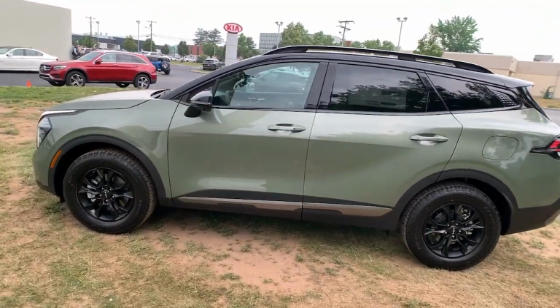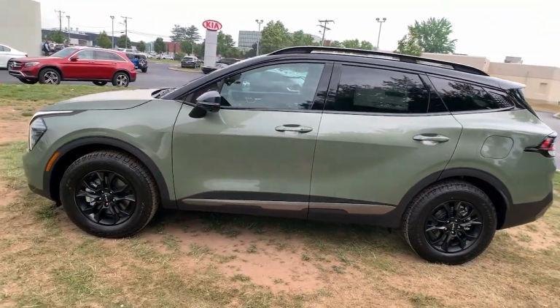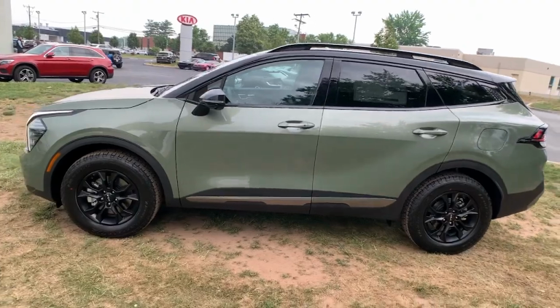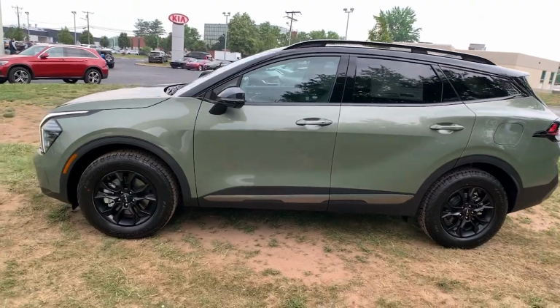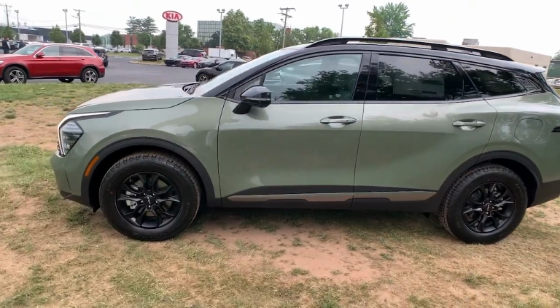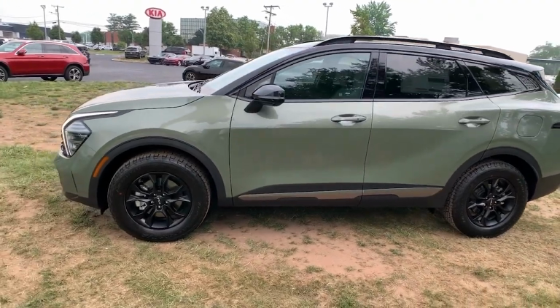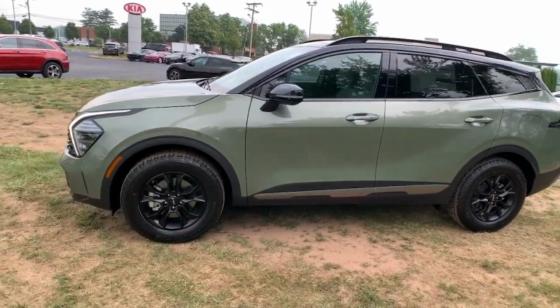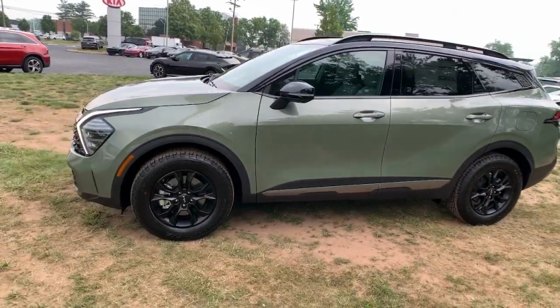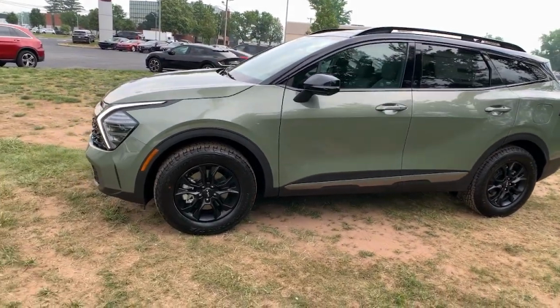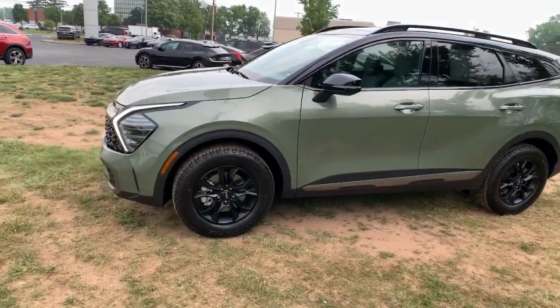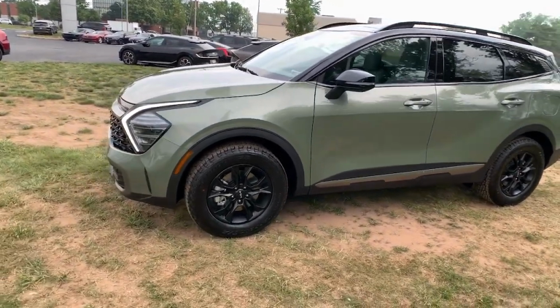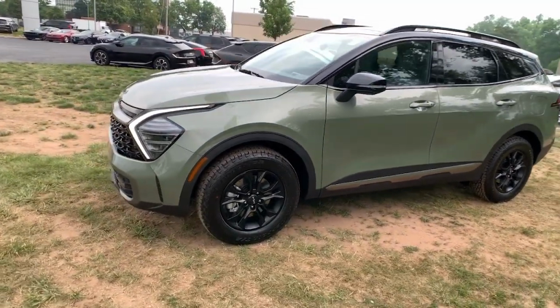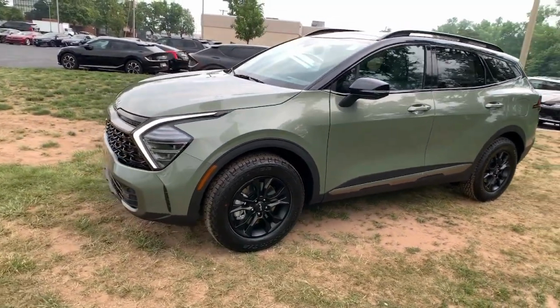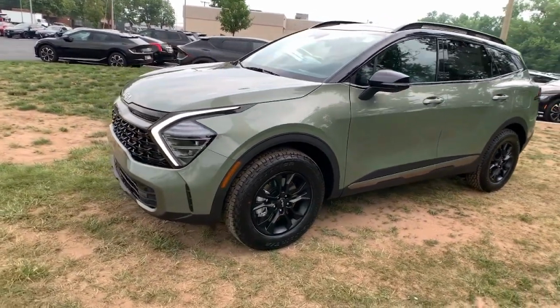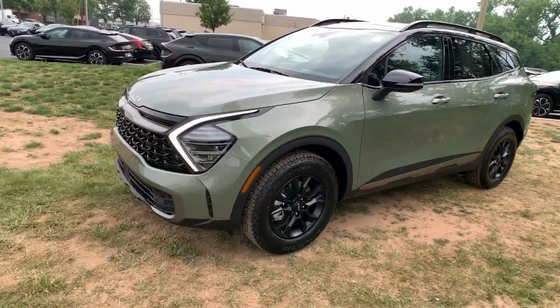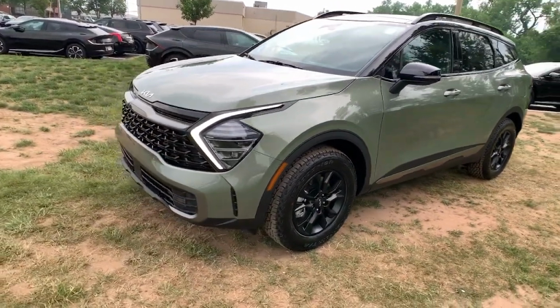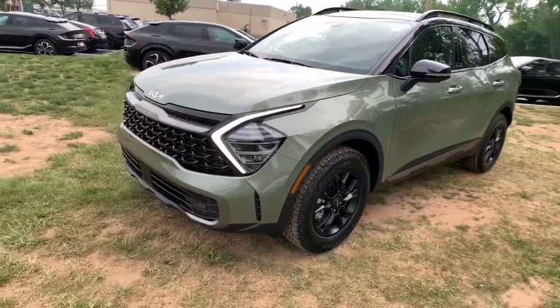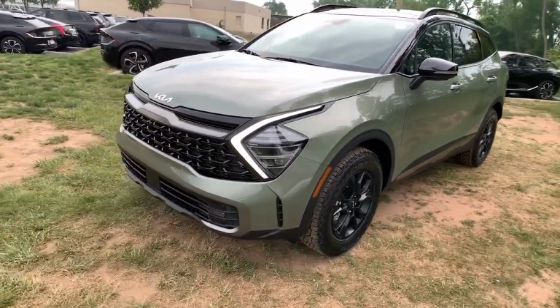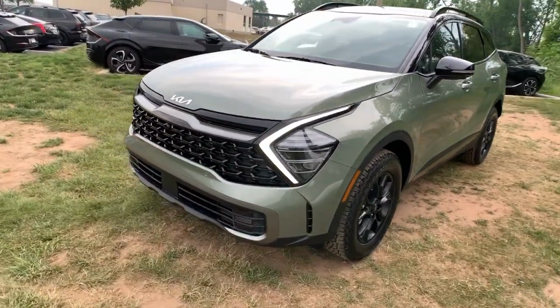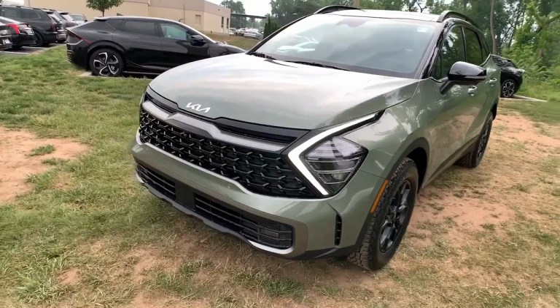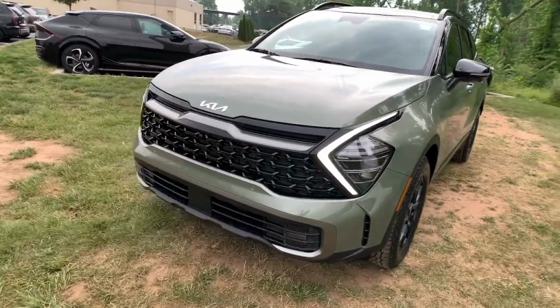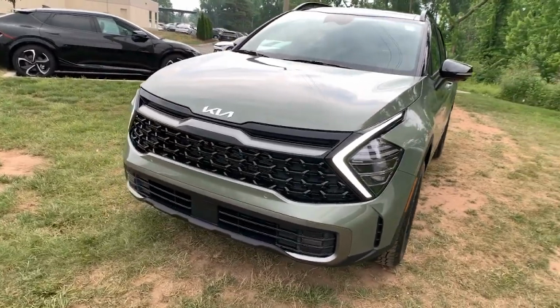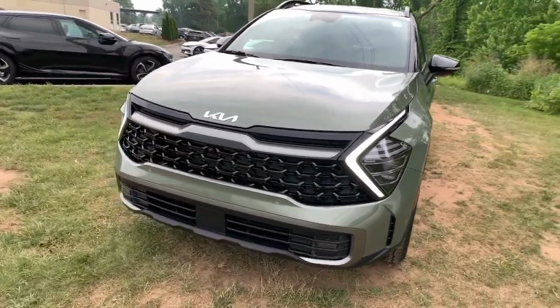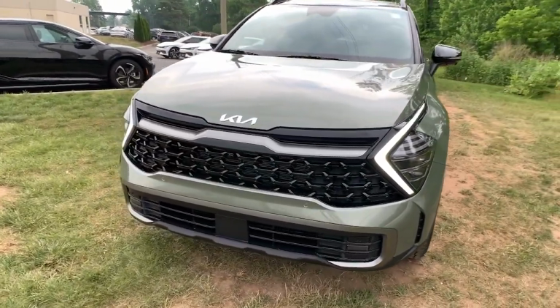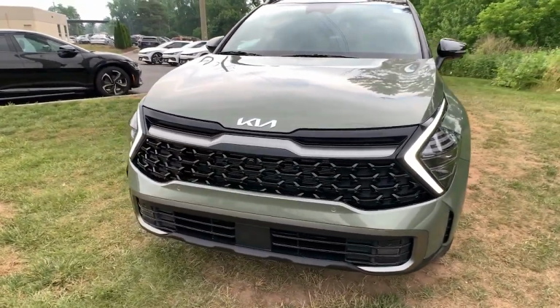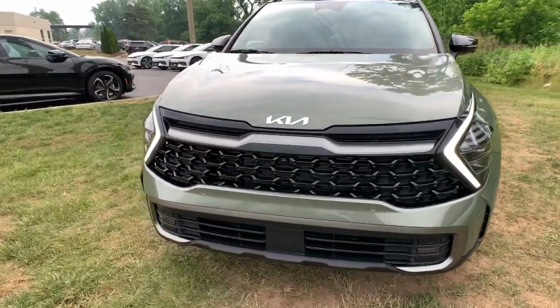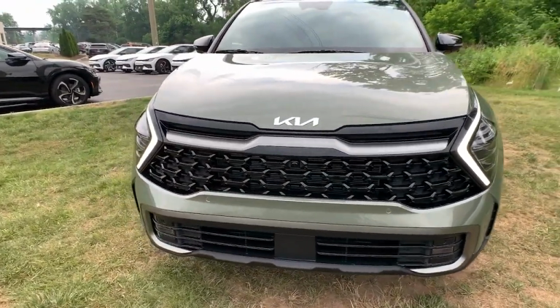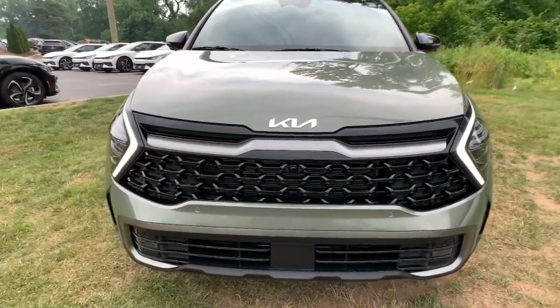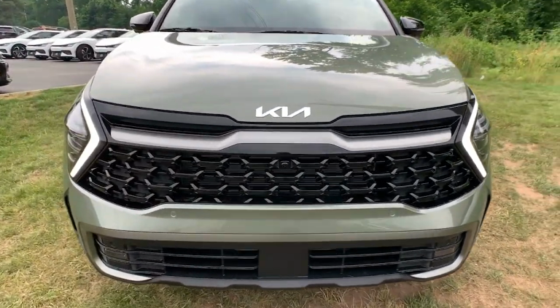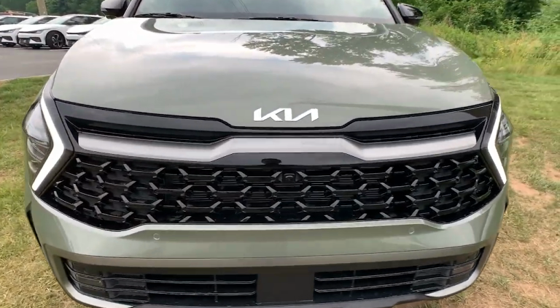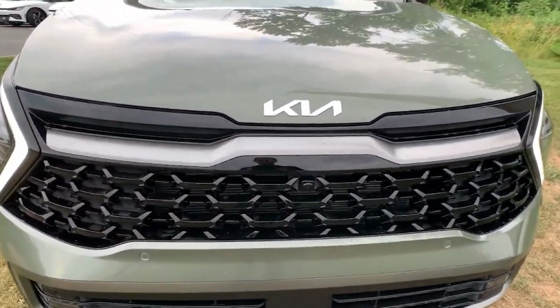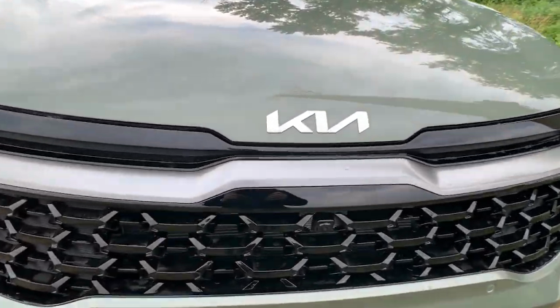Heated steering wheel, heated and/or cooled front seats, Apple CarPlay and/or Android Auto, navigation system, keyless entry, moonroof.